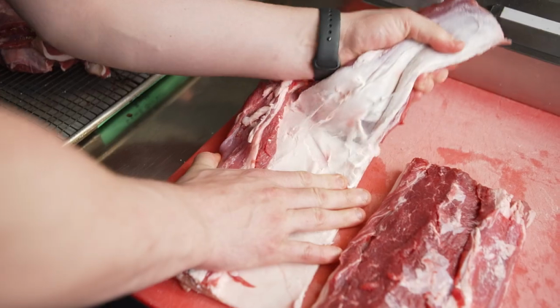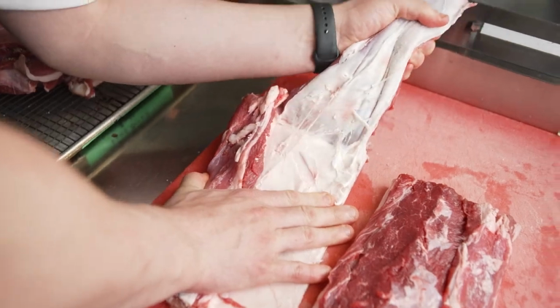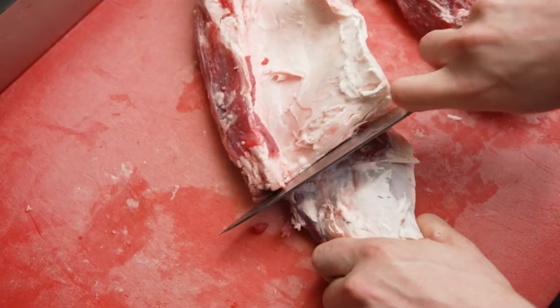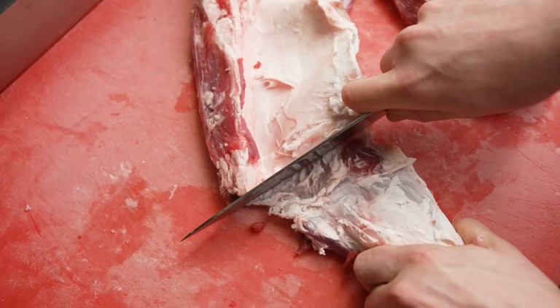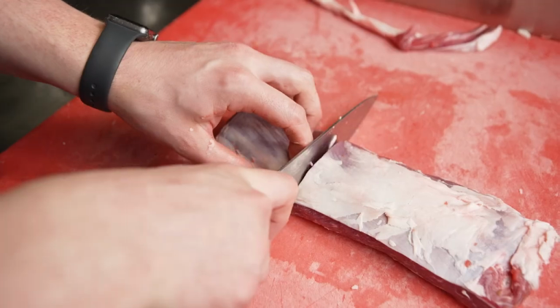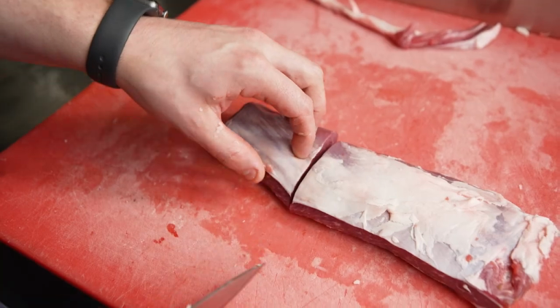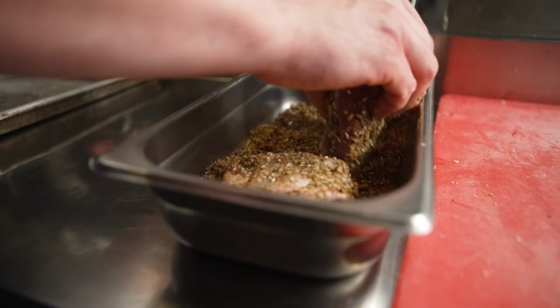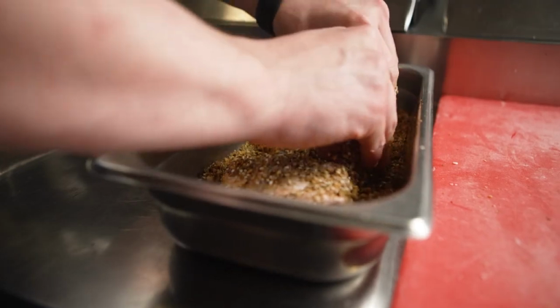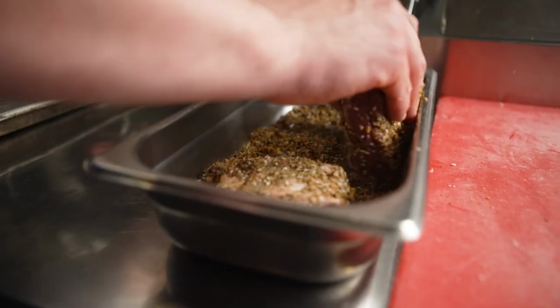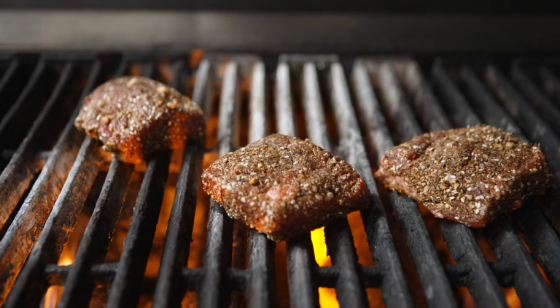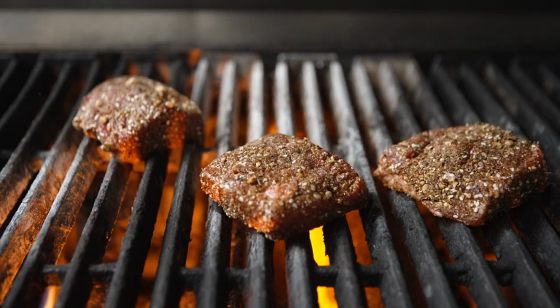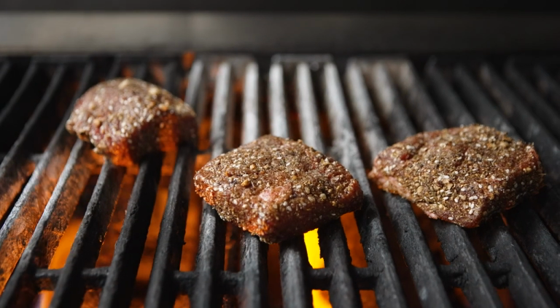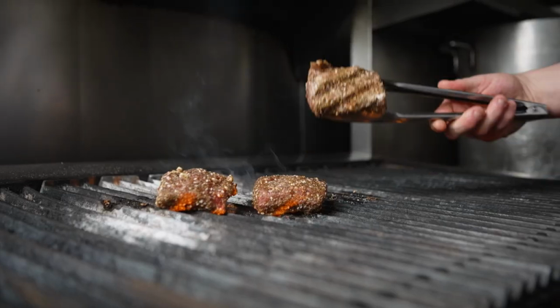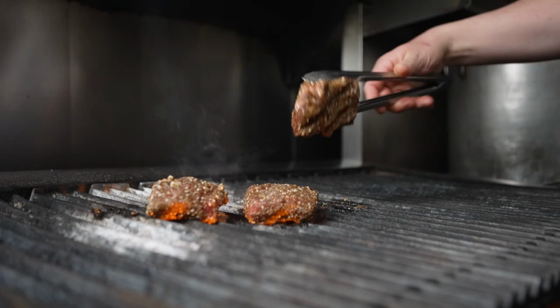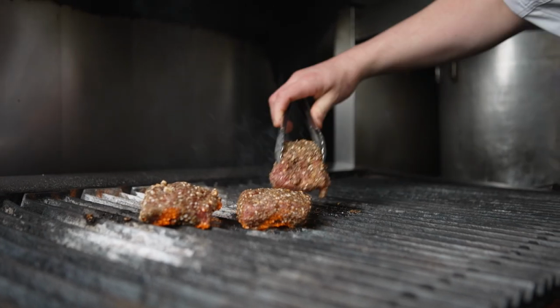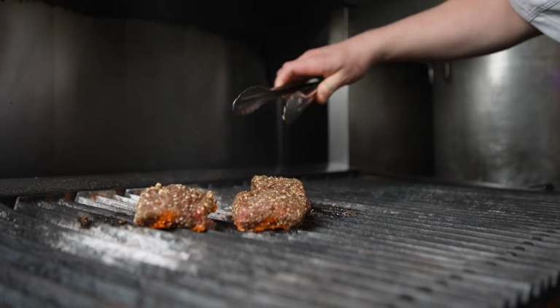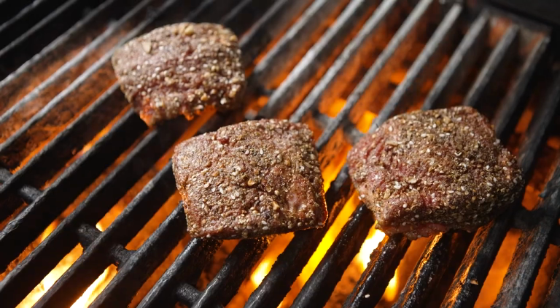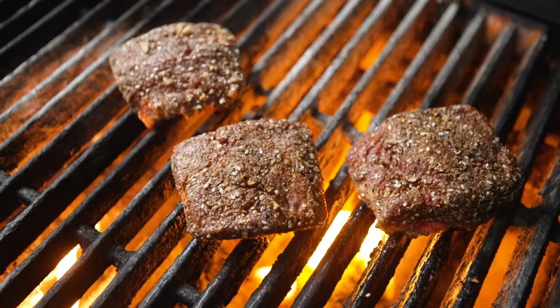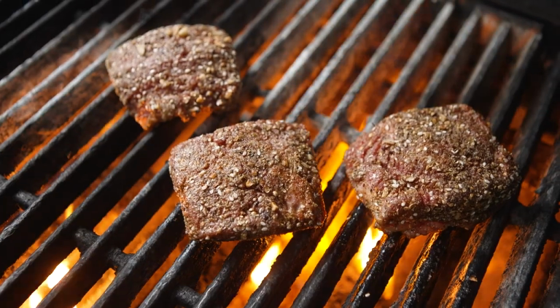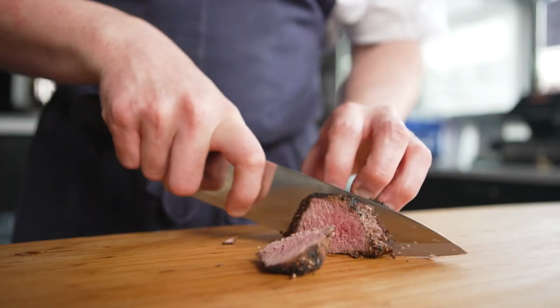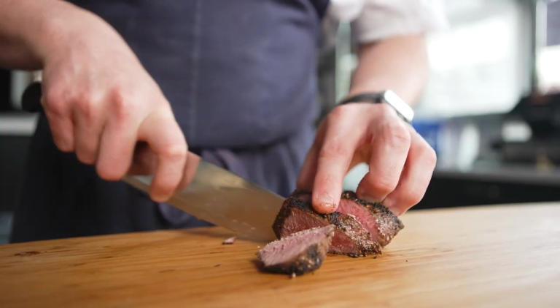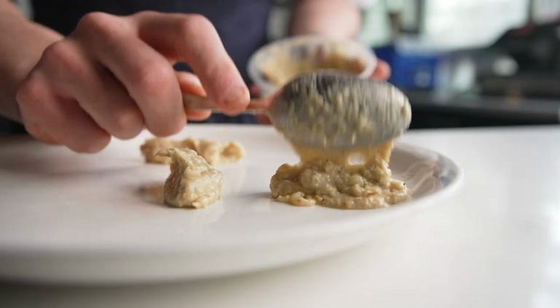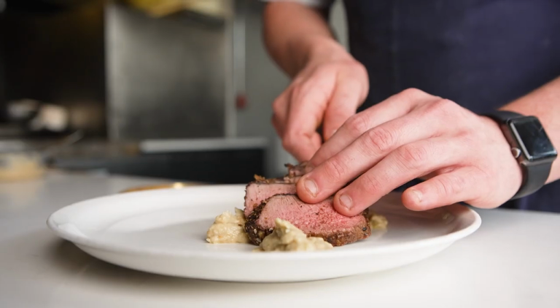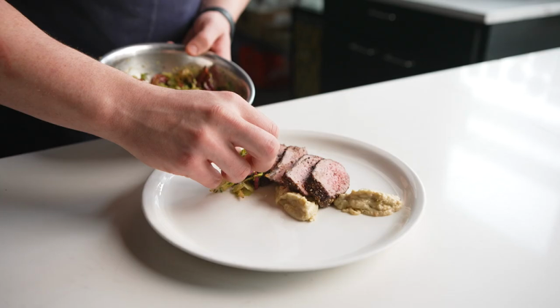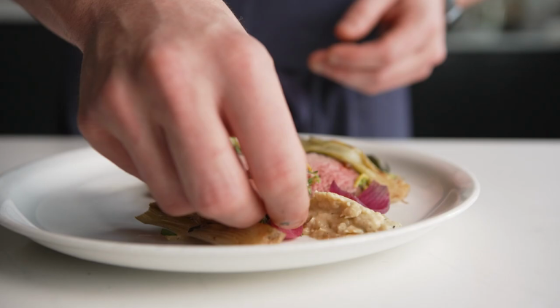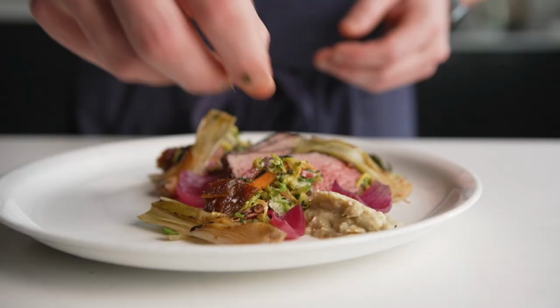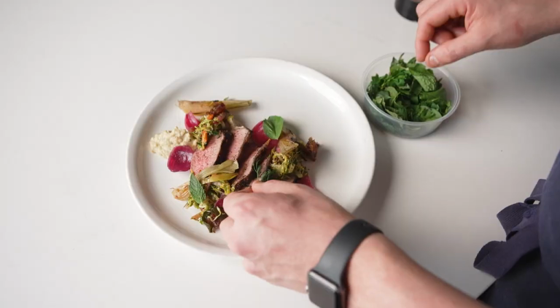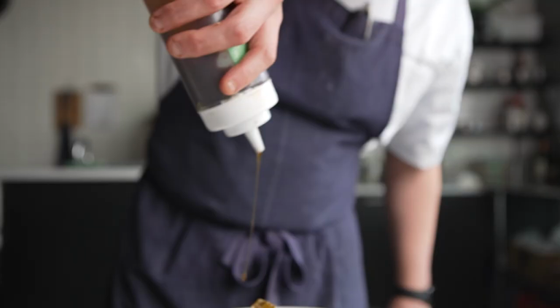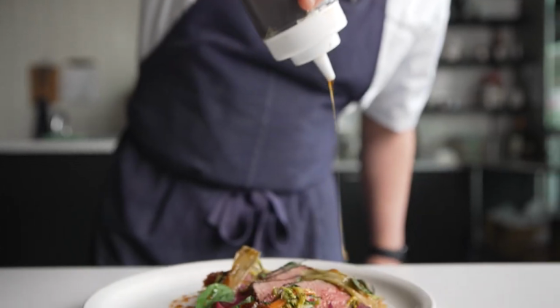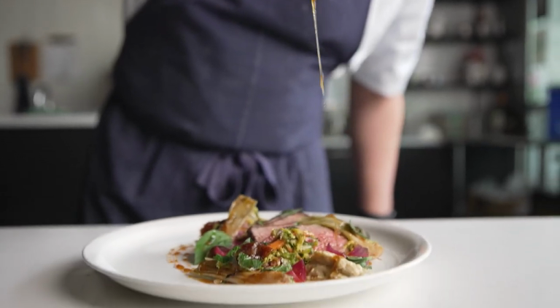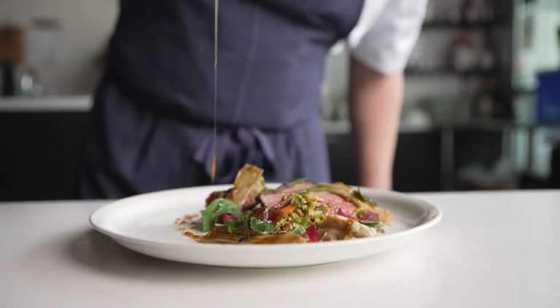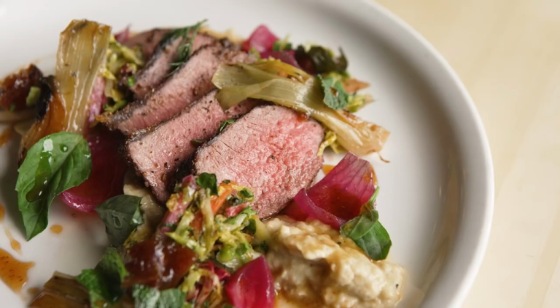For this dish, I take the lamb loin, we spice crust it with some hazelnuts, coriander seeds, and cumin, and we grill that. We serve it with some smoky baba ganoush, a little bit of charred spring onion, a Brussels sprout salad, and spiced honey.